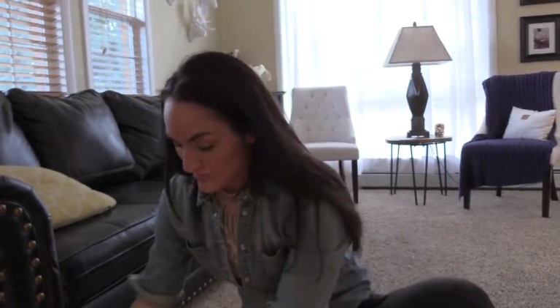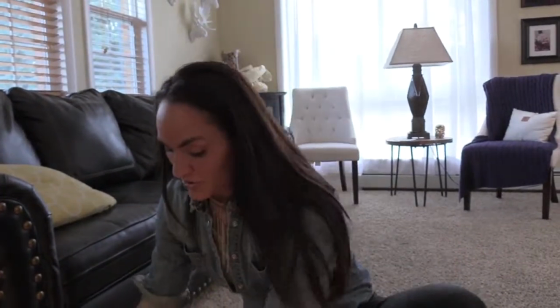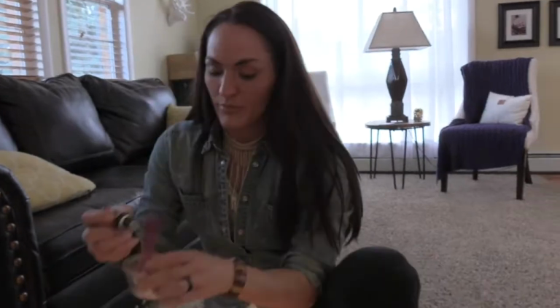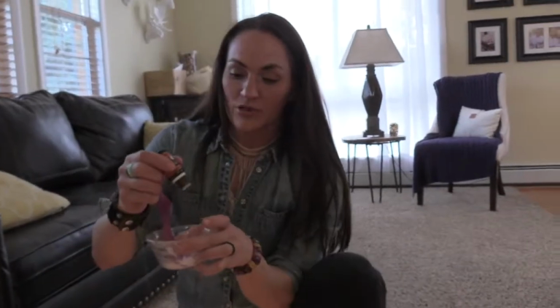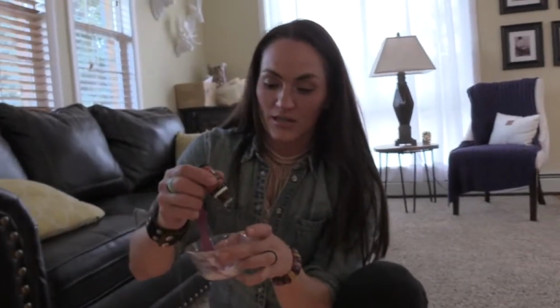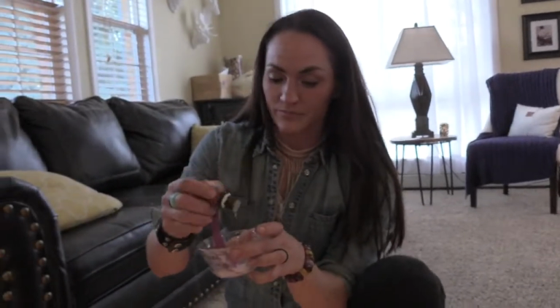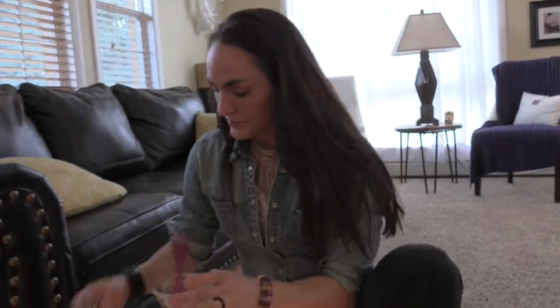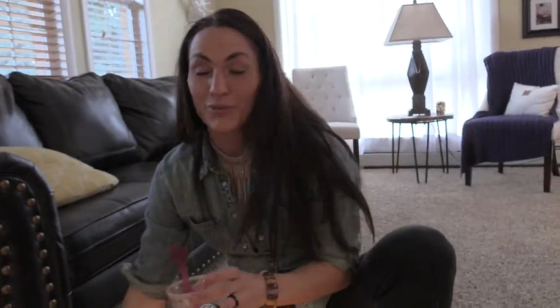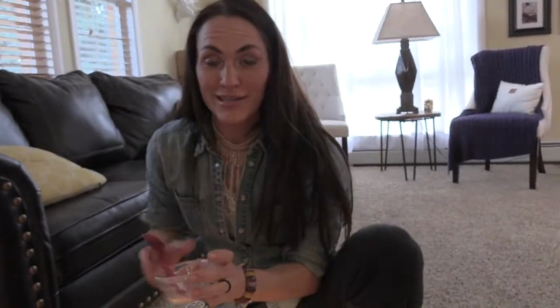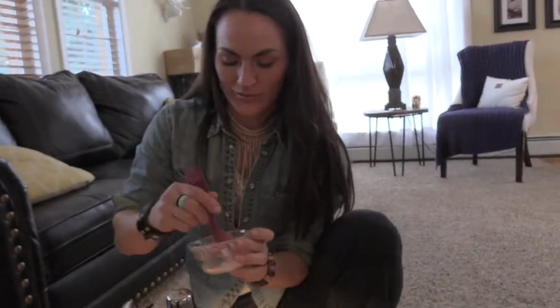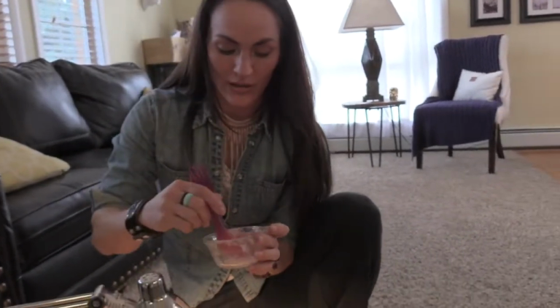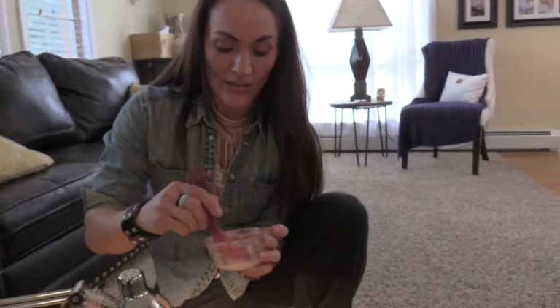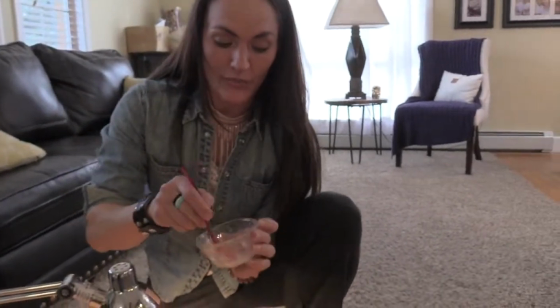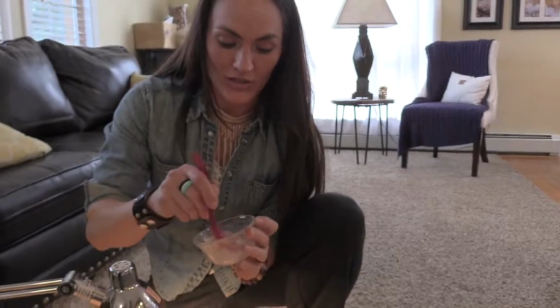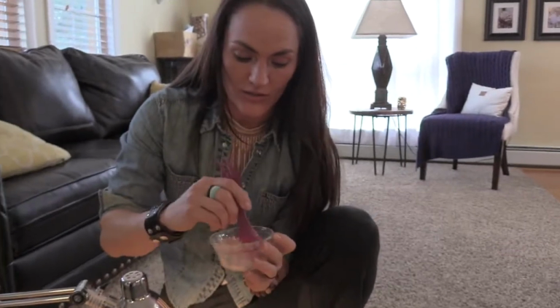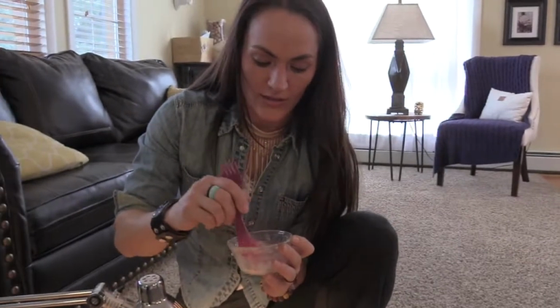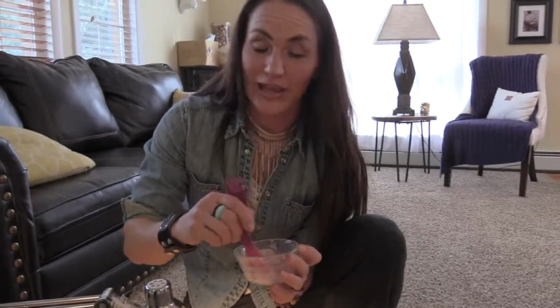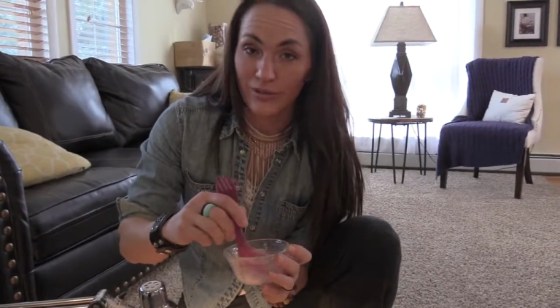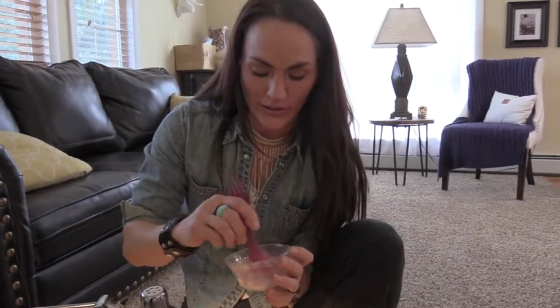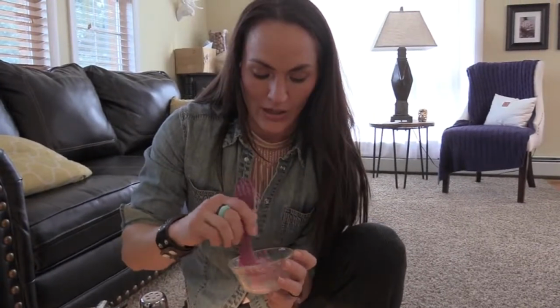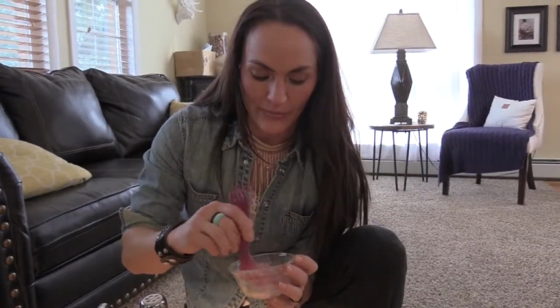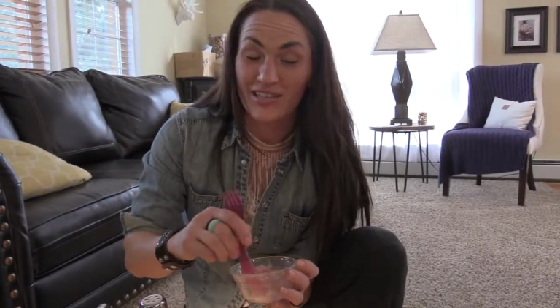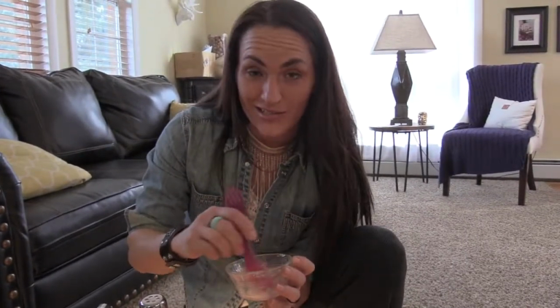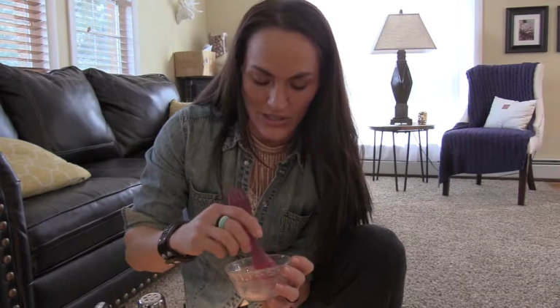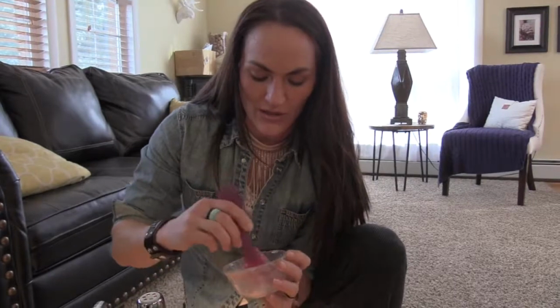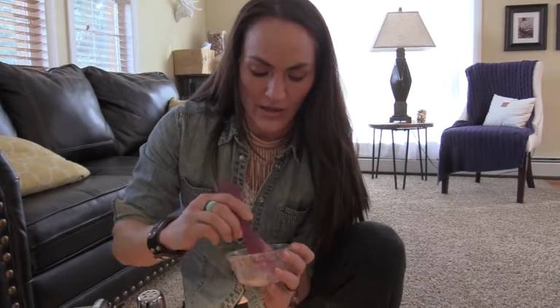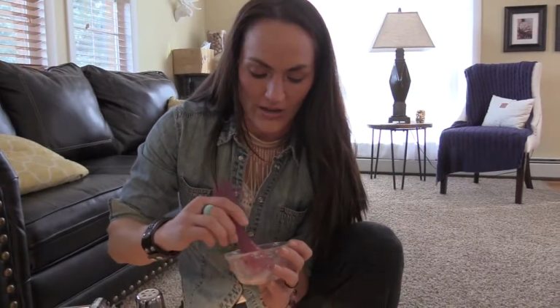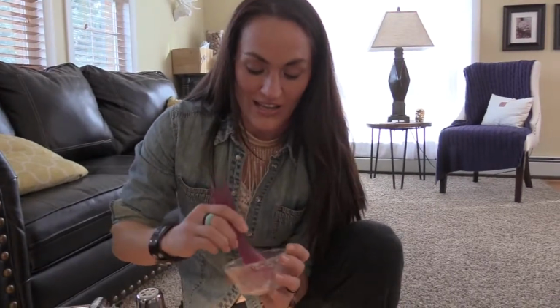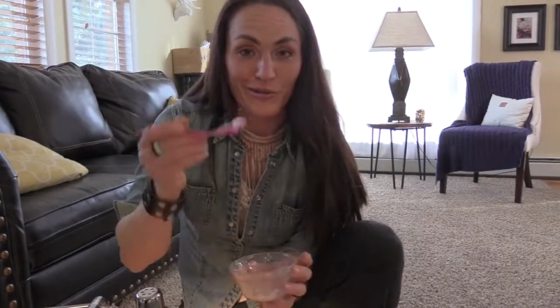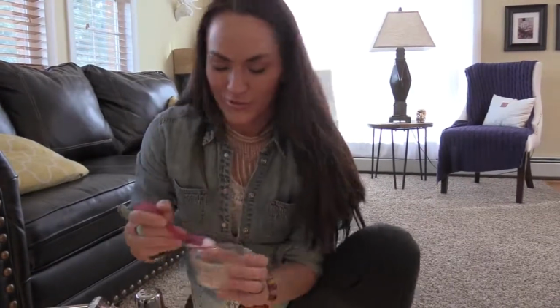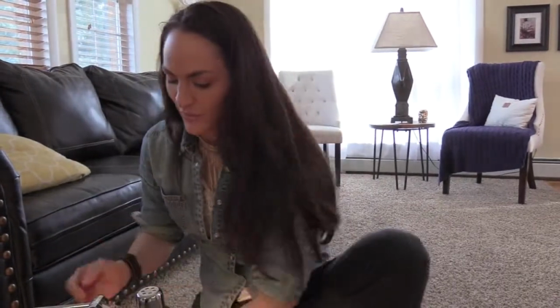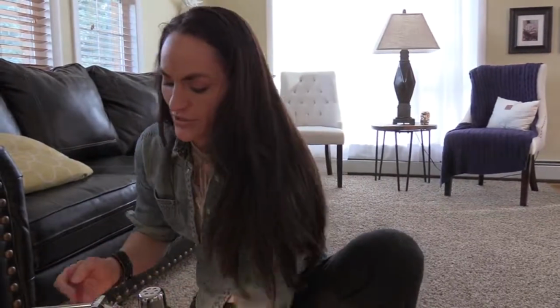So I'm going to show you right here — I'm going to put a couple drops in here and we're going to mix it up. Another good base to use is a calendula oil. Beeswax is a good one to use, but right now we just have coconut oil available. So that's what we're going to do.